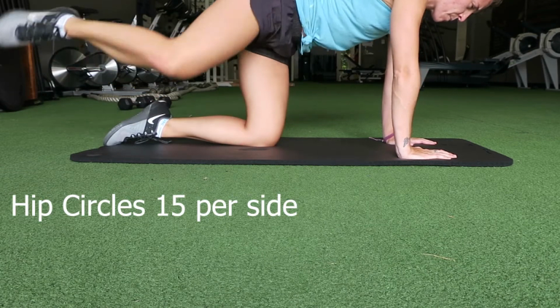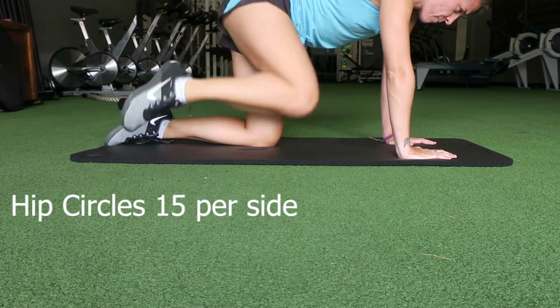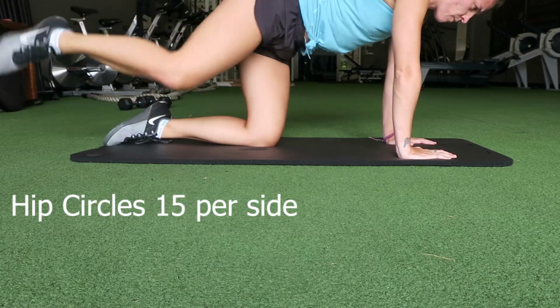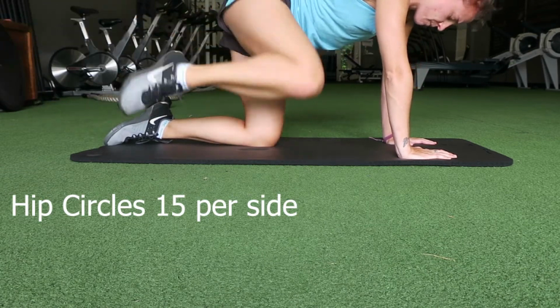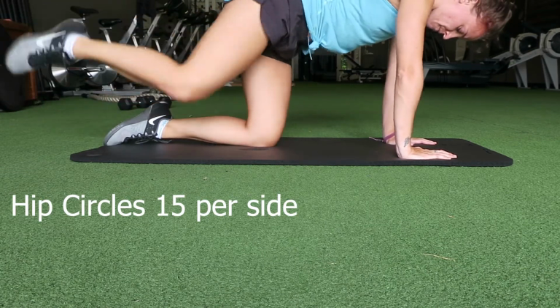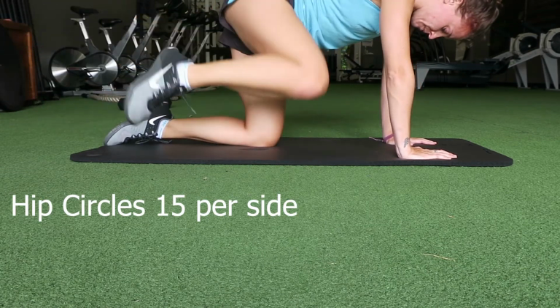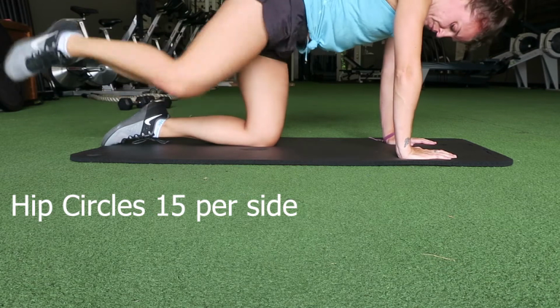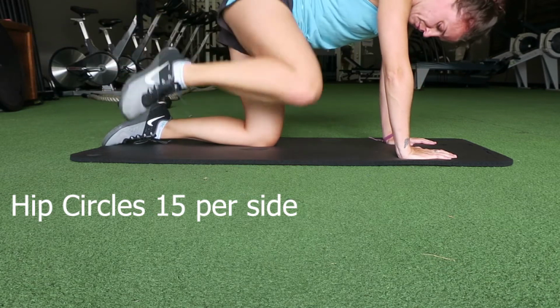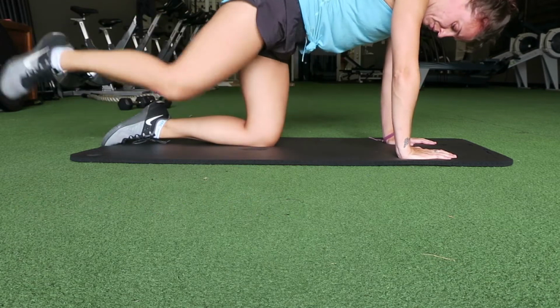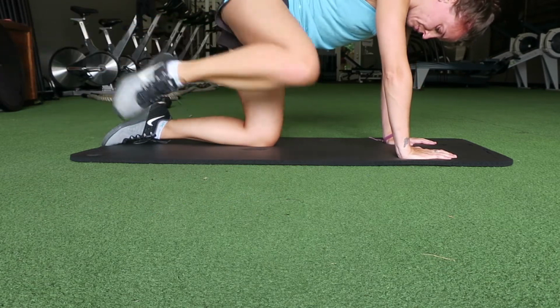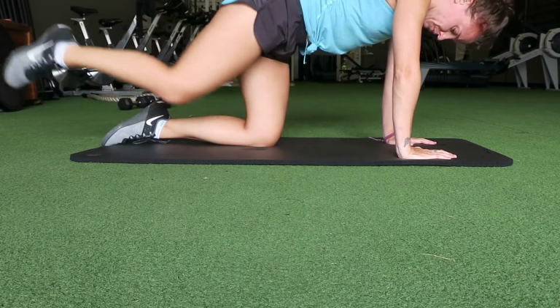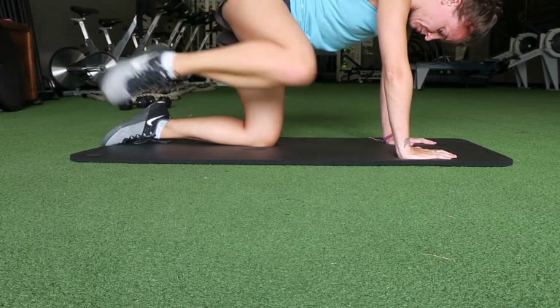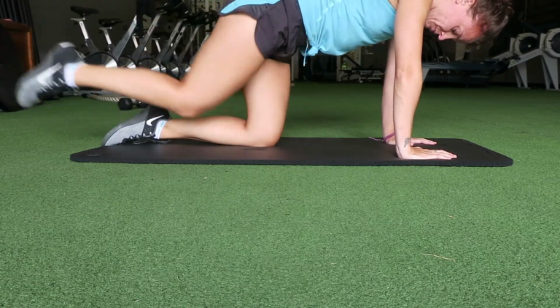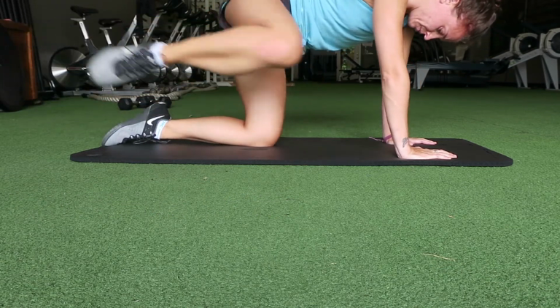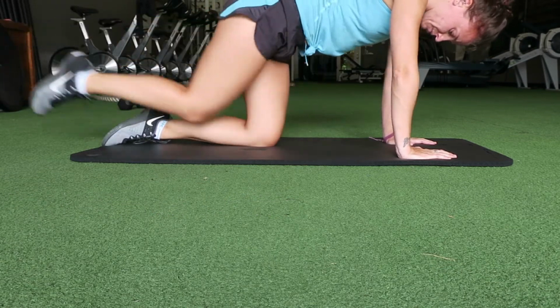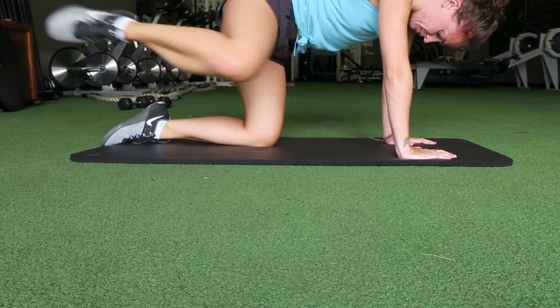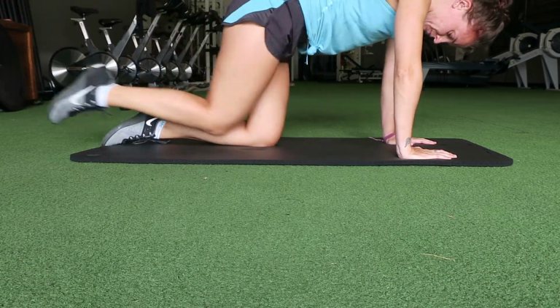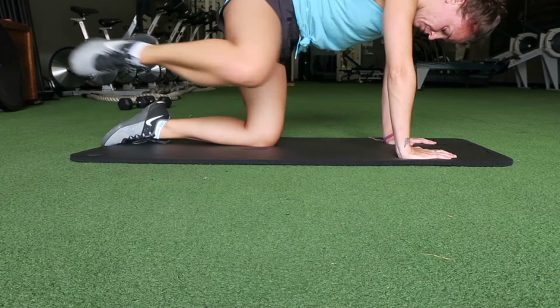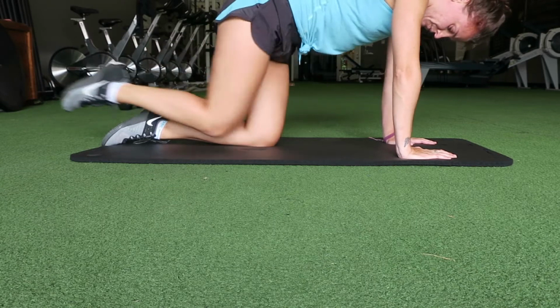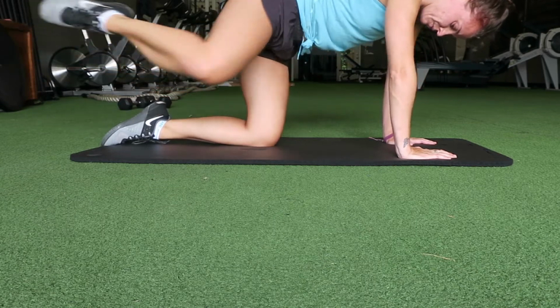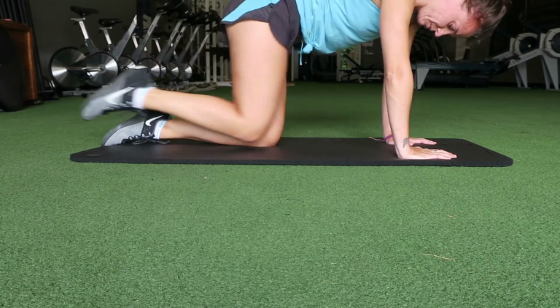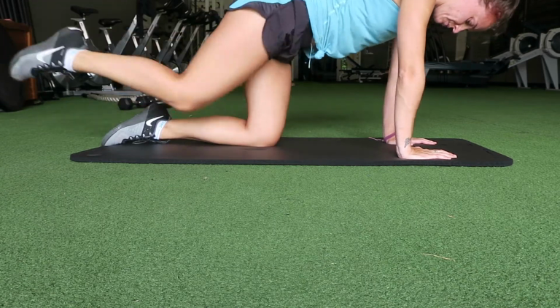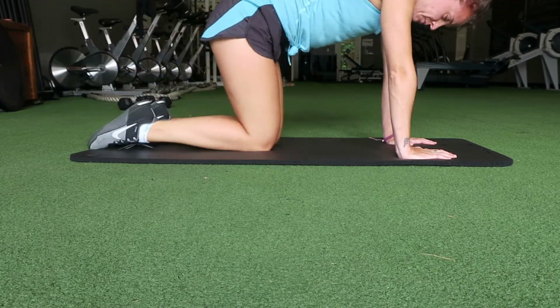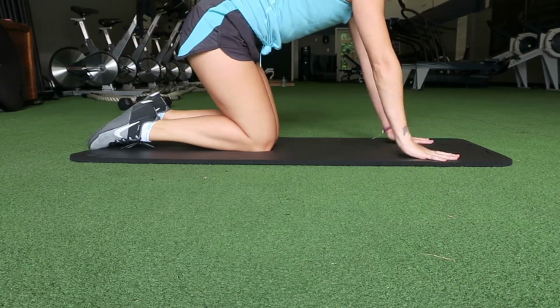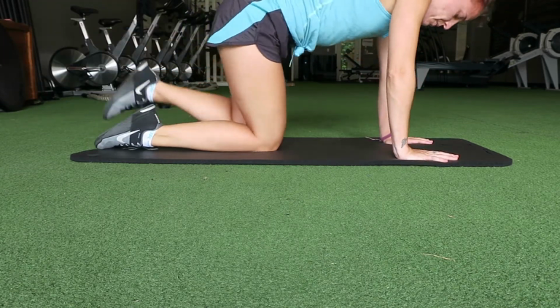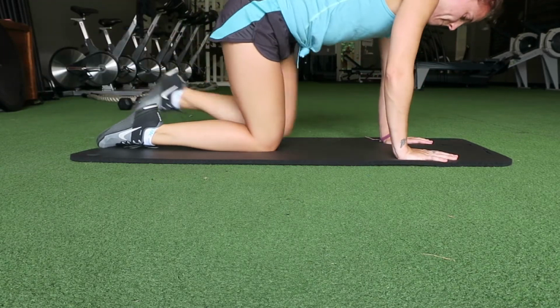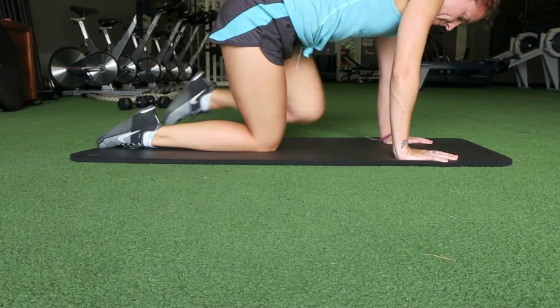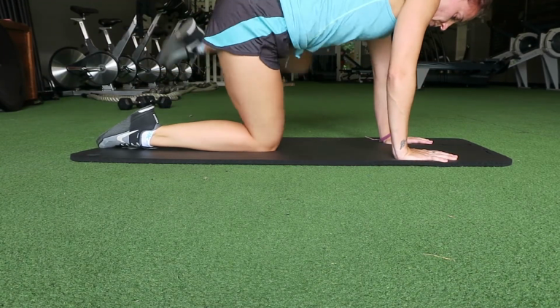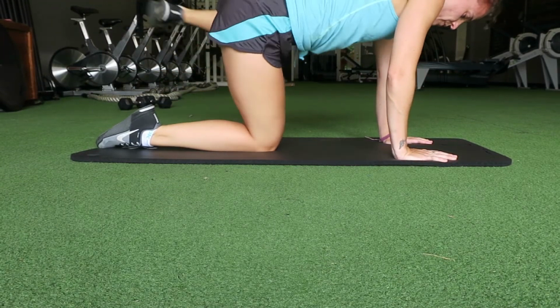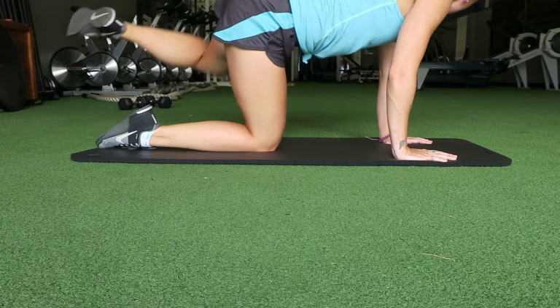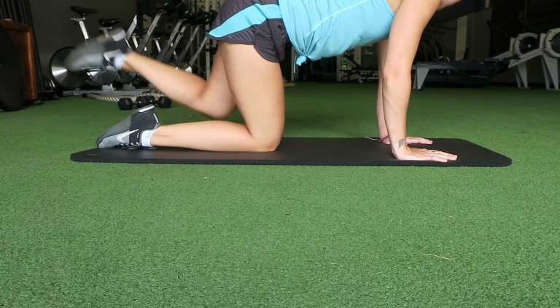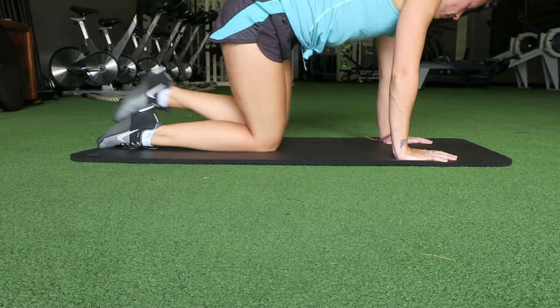Next we have hip circles — this is a really good hip mobility exercise. If you sit all day and have tight hips, you really want to get them warmed up so that you can get into those squats and lunges deeper without injuring yourself. Warming up is always important before a workout — don't ever skip it and don't ever think you don't have to do it.